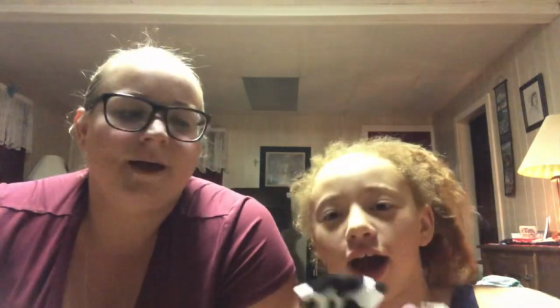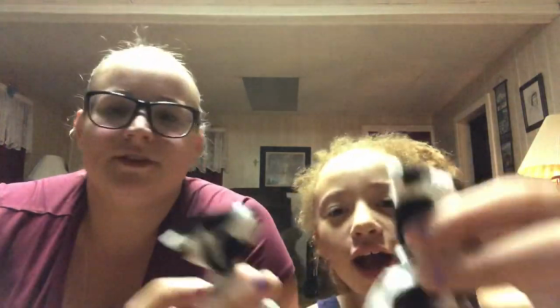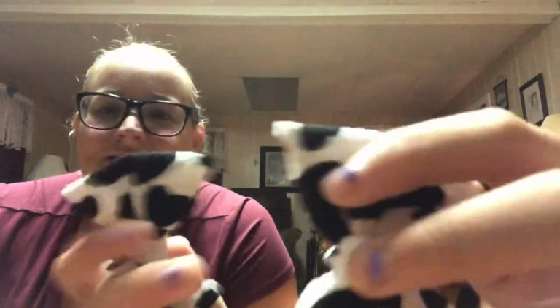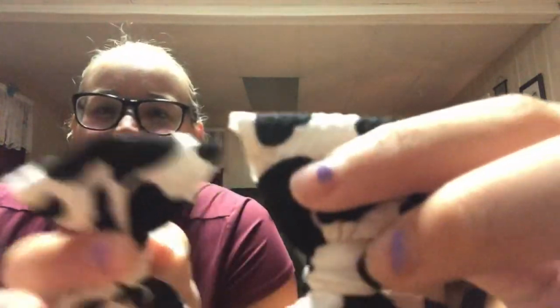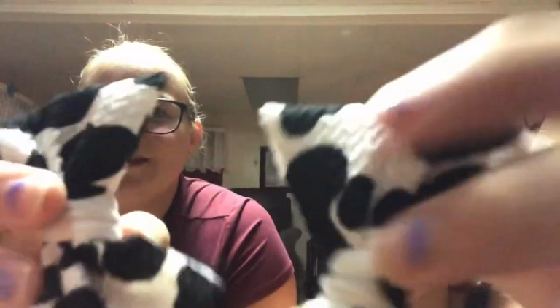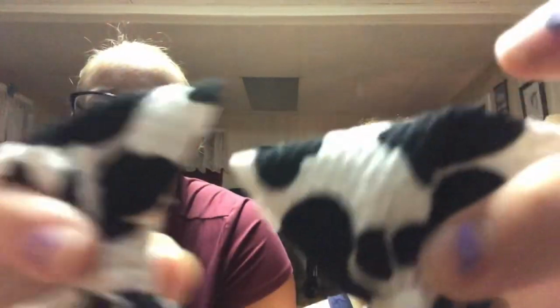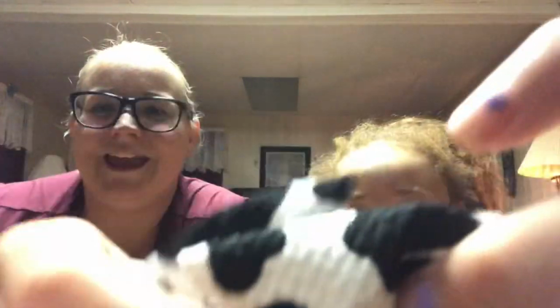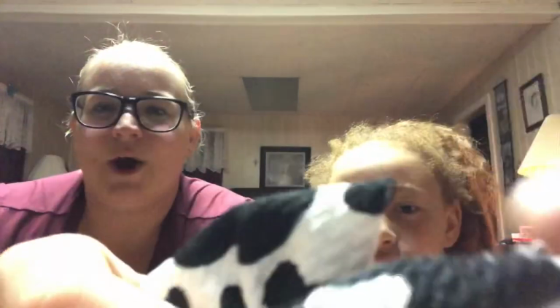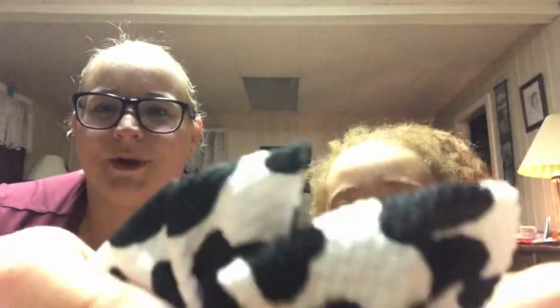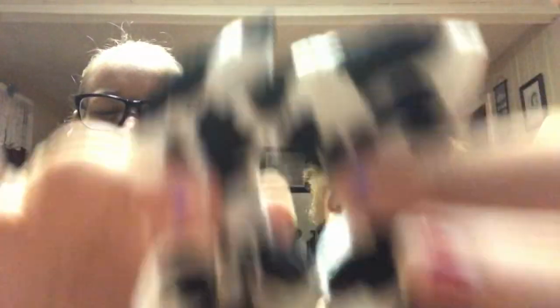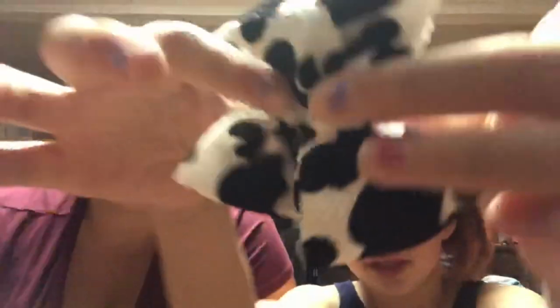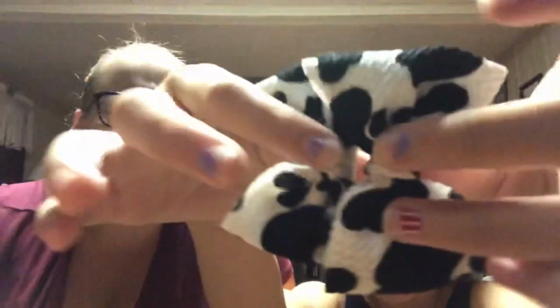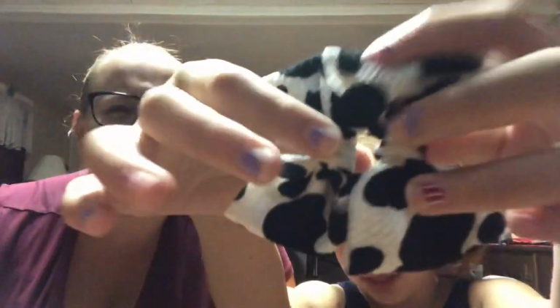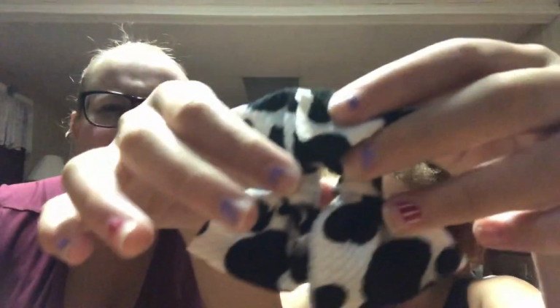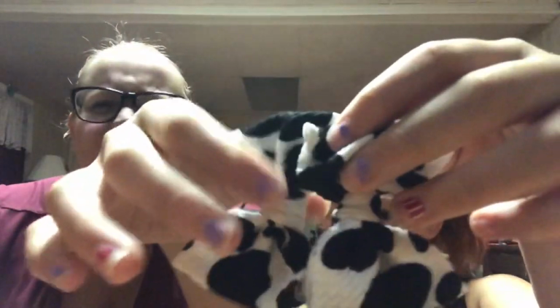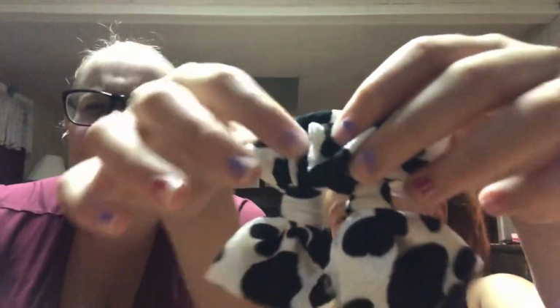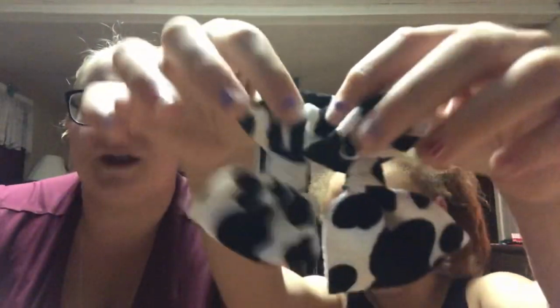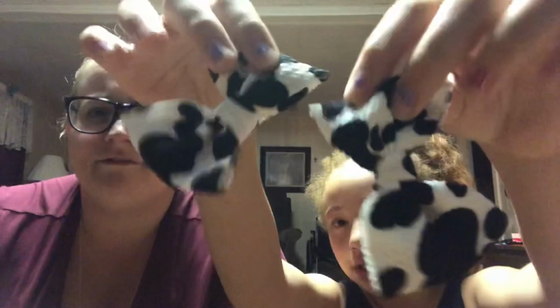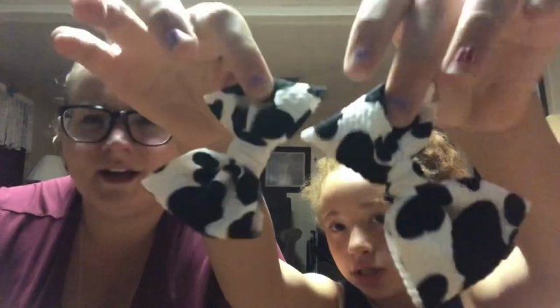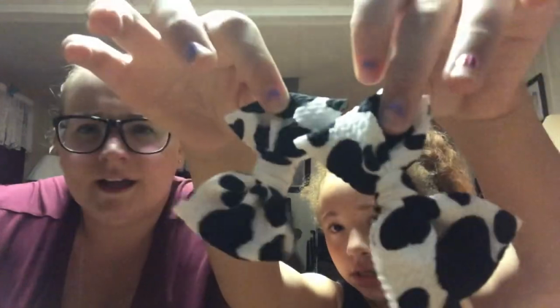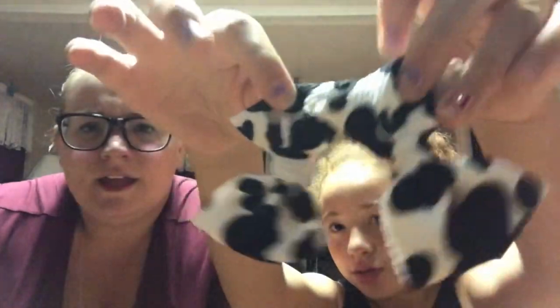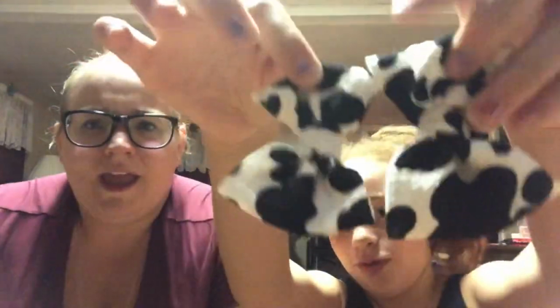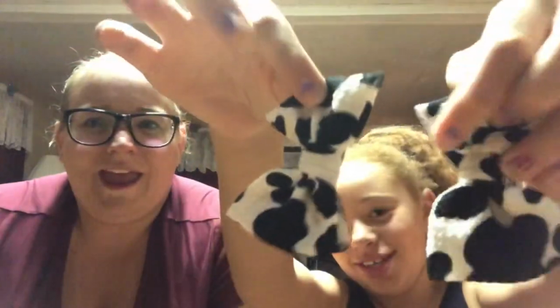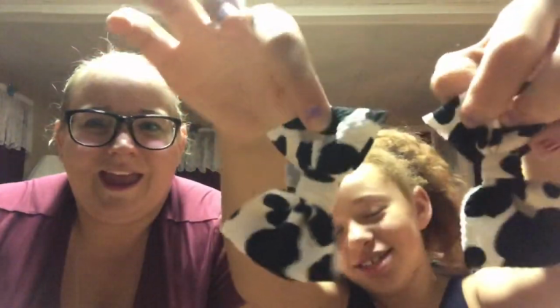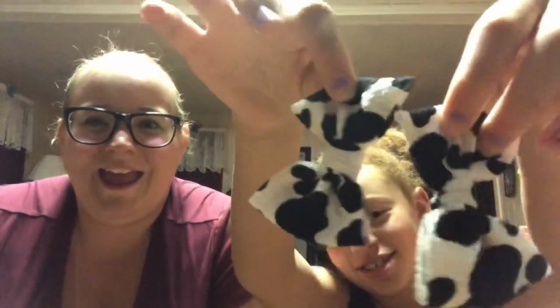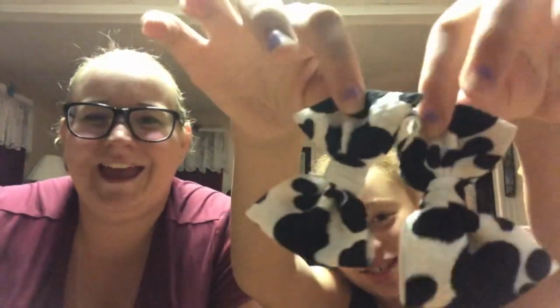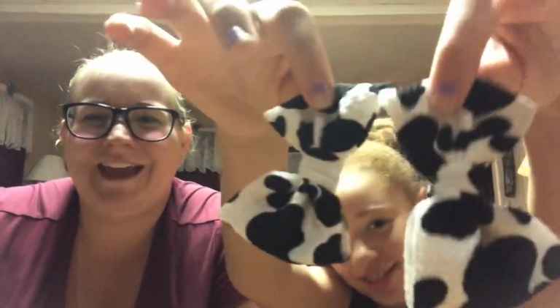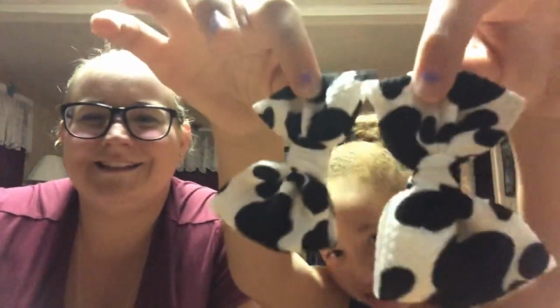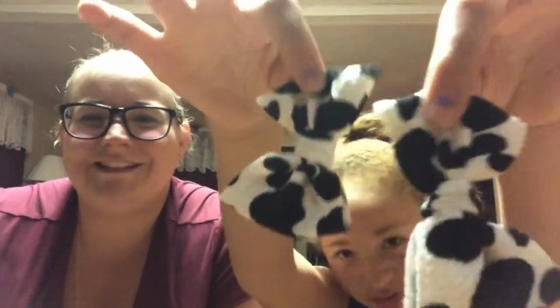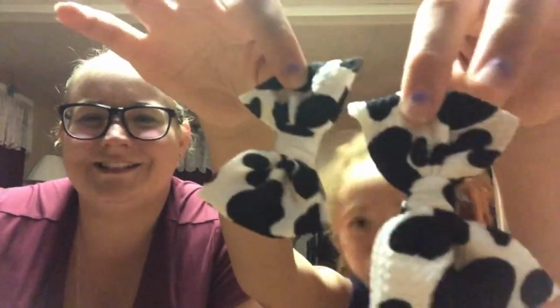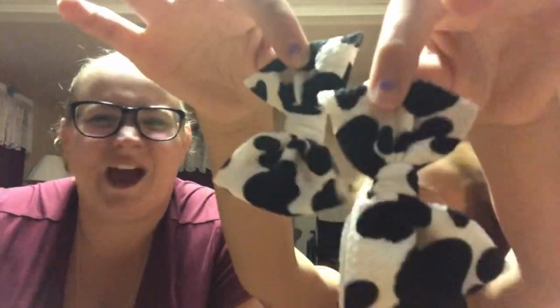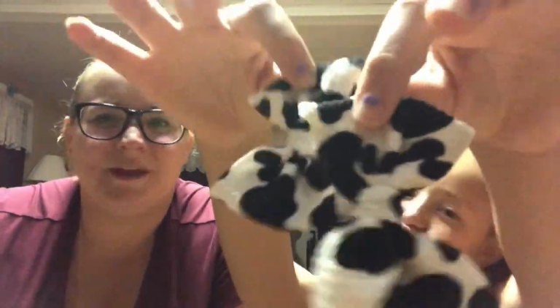The next one is a cow print. I can't remember — I think she calls this one 'Heifer.' And it's just a cow print. I think that's so cute.